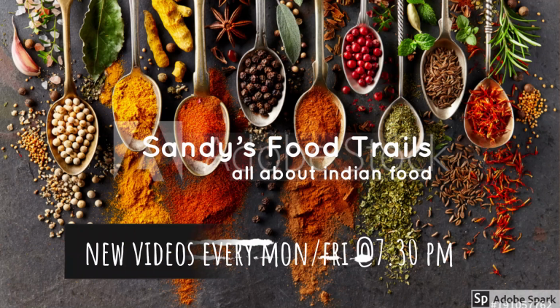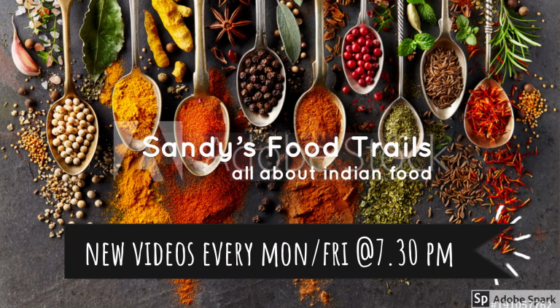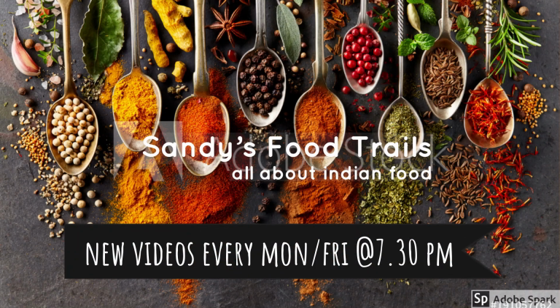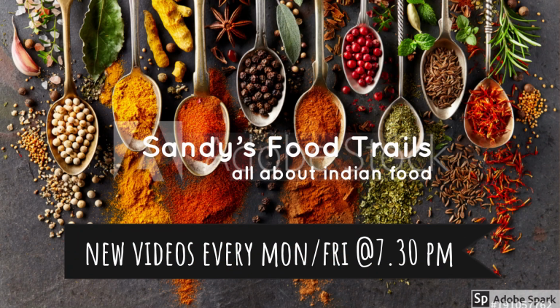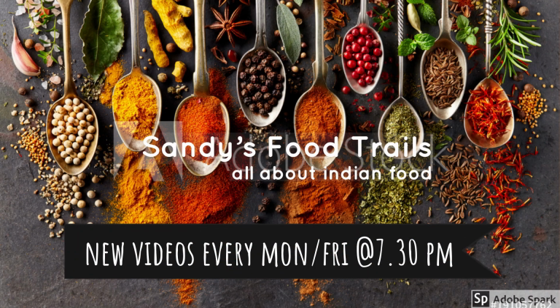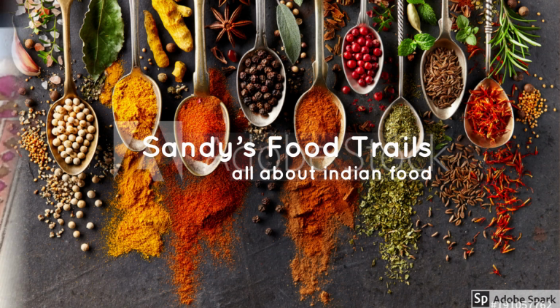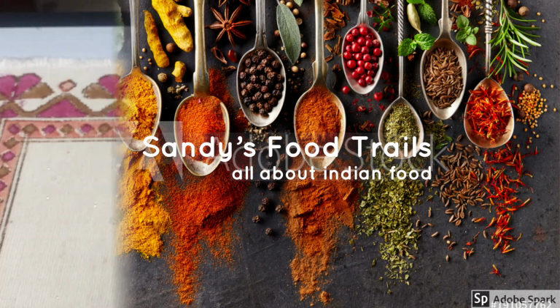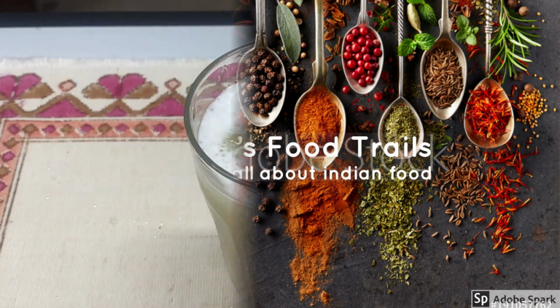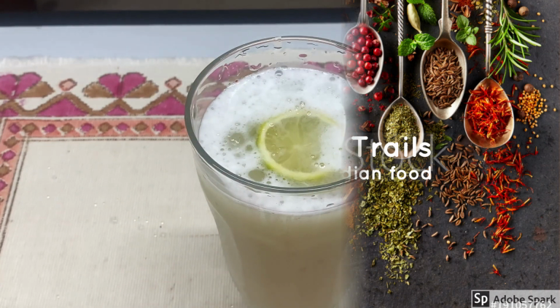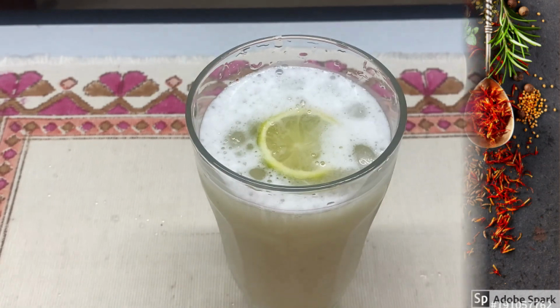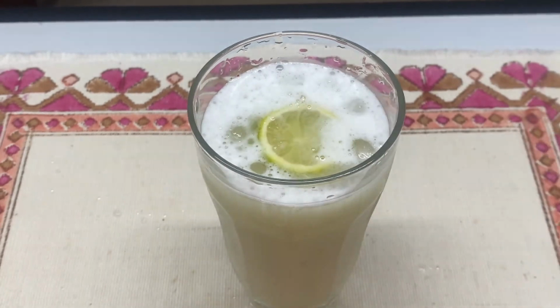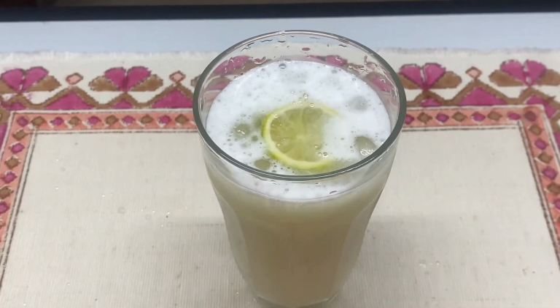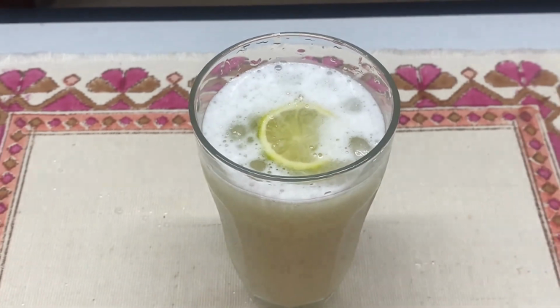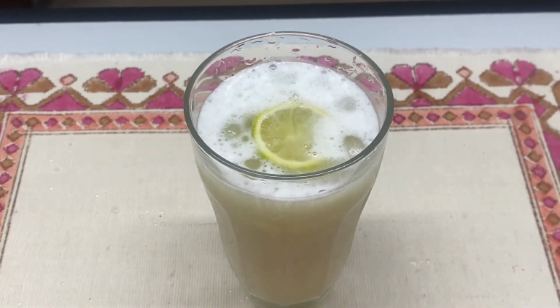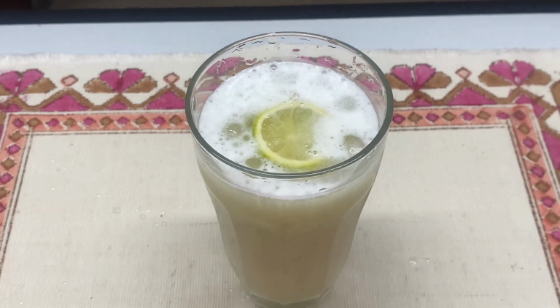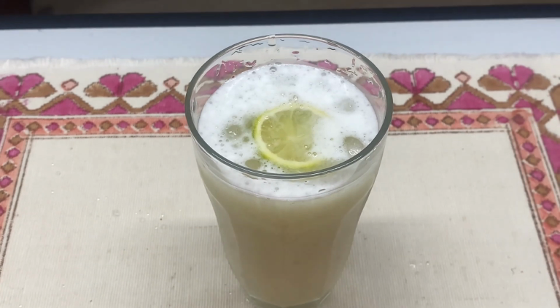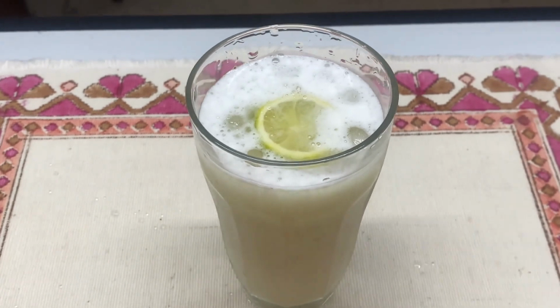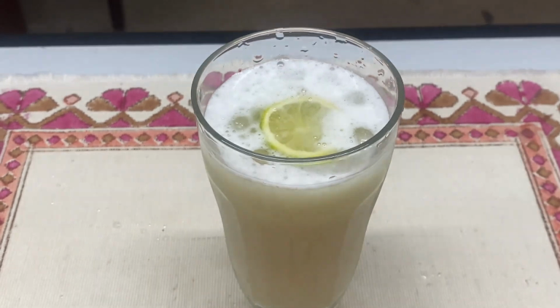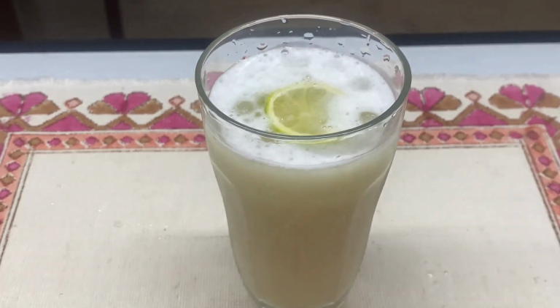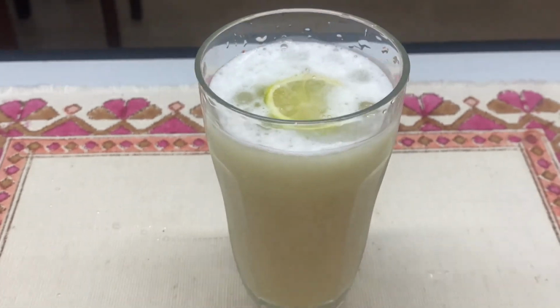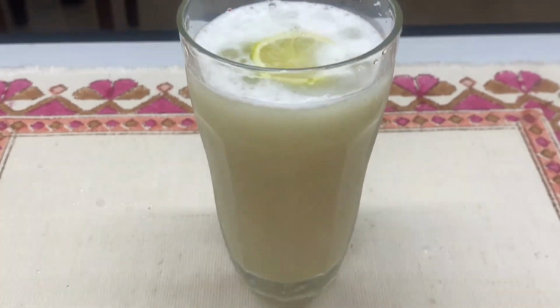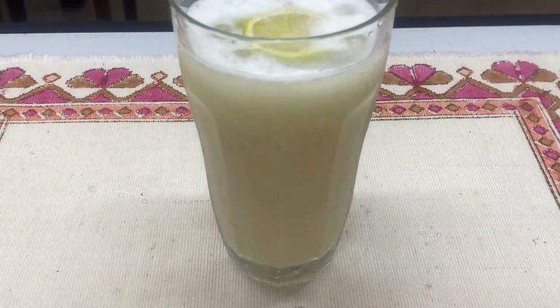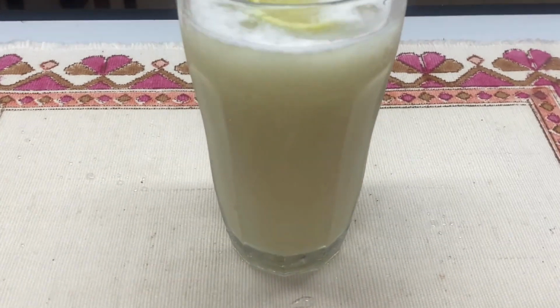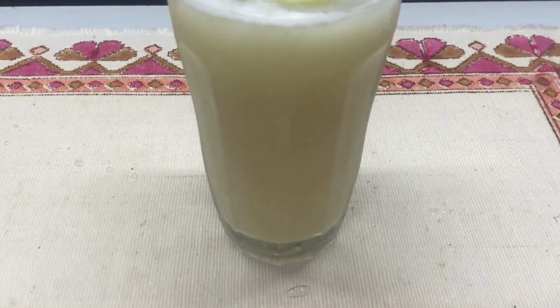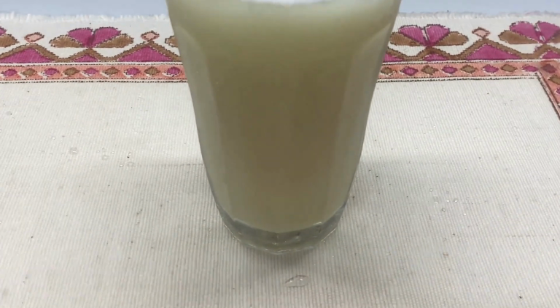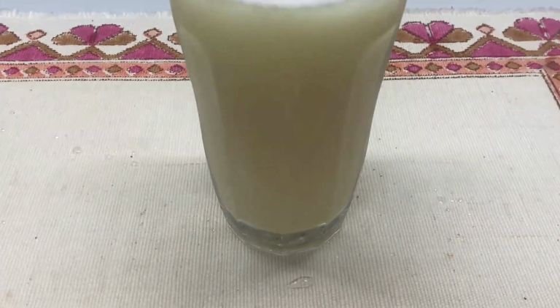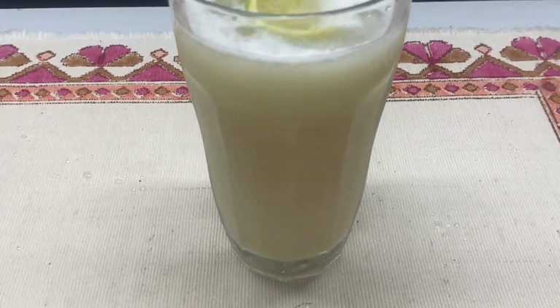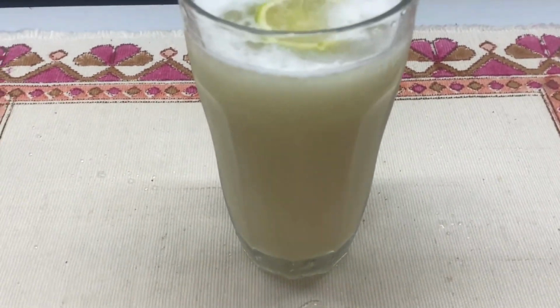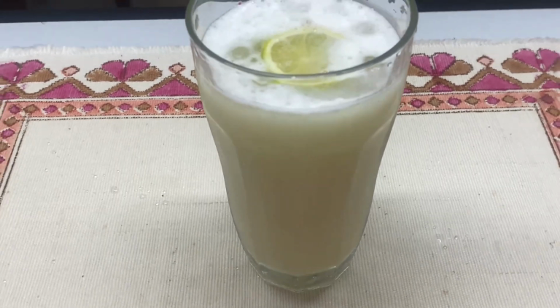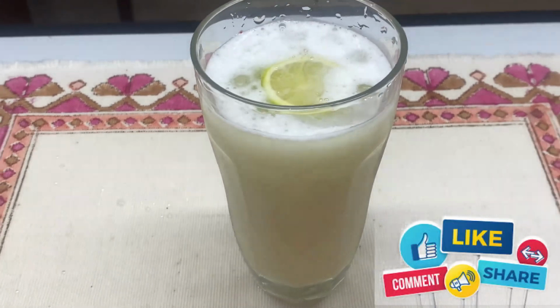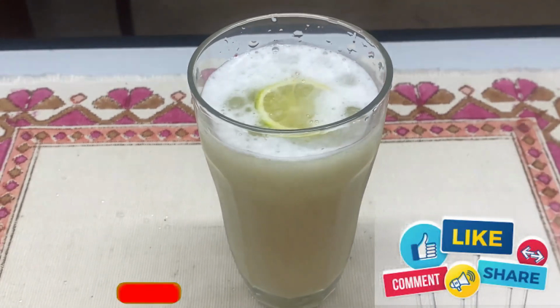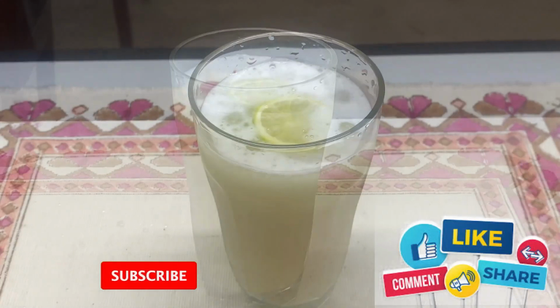Hello guys, welcome back to my channel. Today's recipe is a summer drink — I'm making a lemonade, but it's not a regular lemonade. This is with a slight bit of a twist. The ingredients list is given in the description box, do check it out.